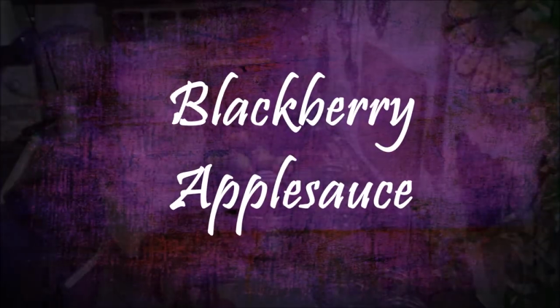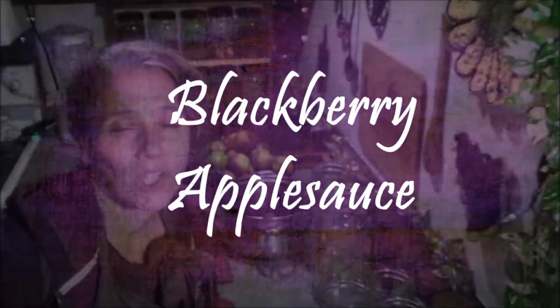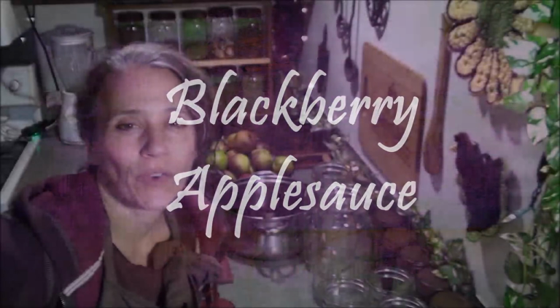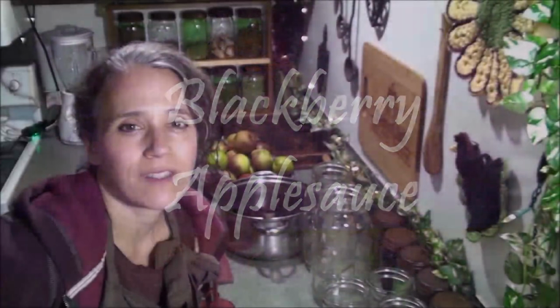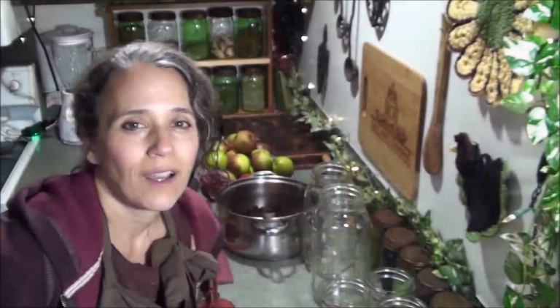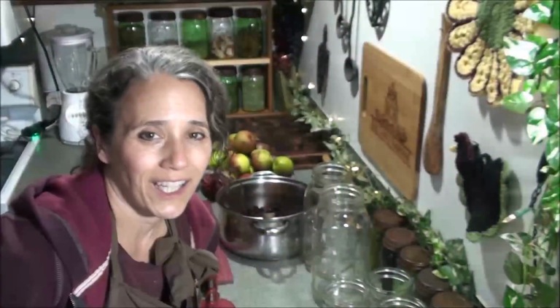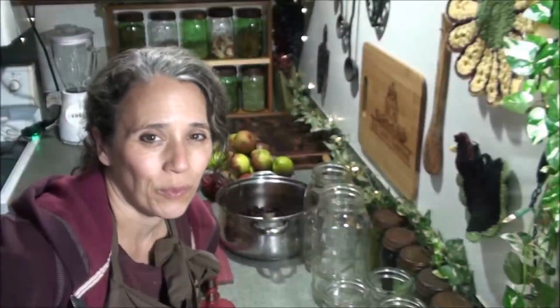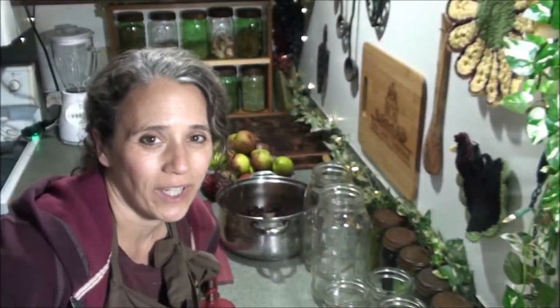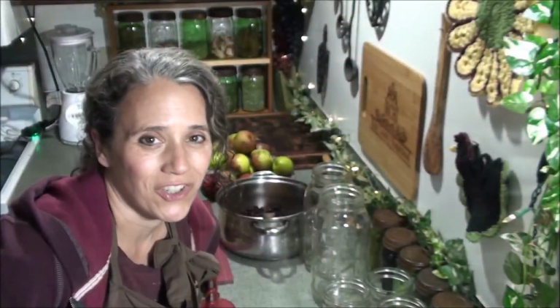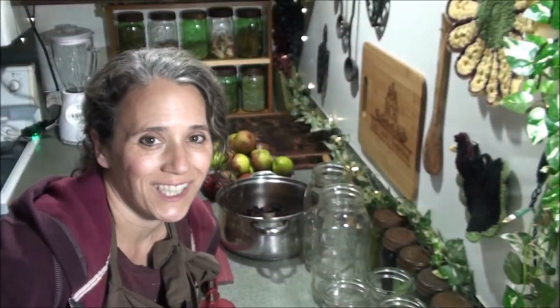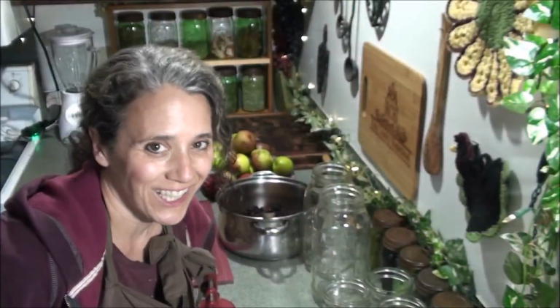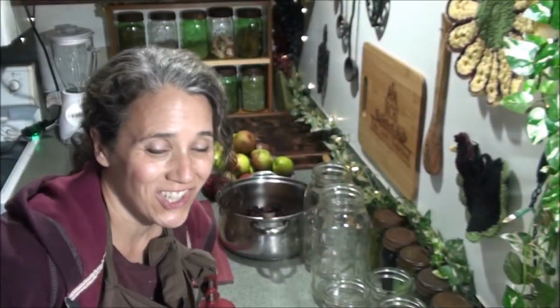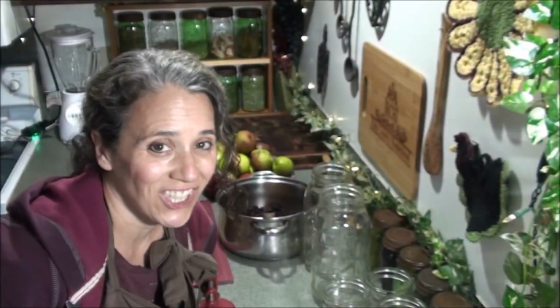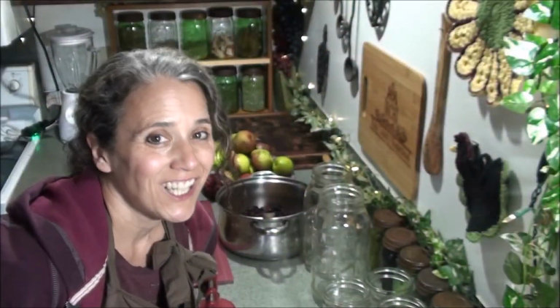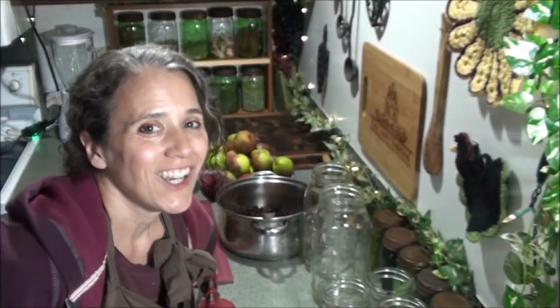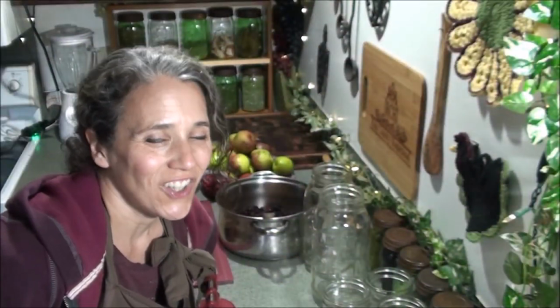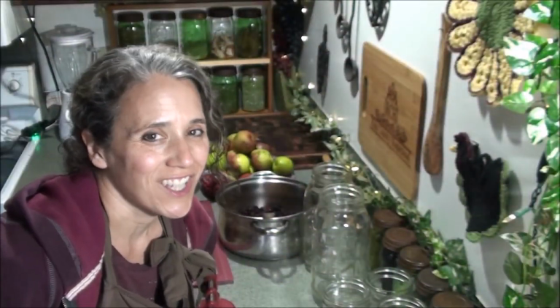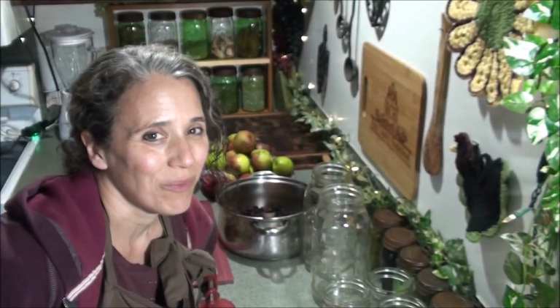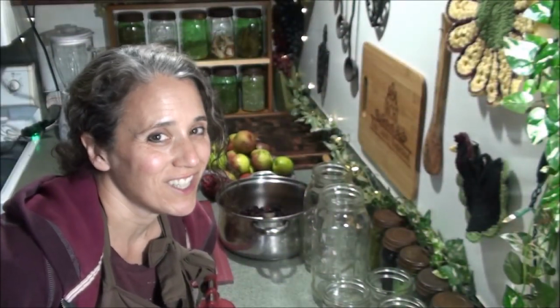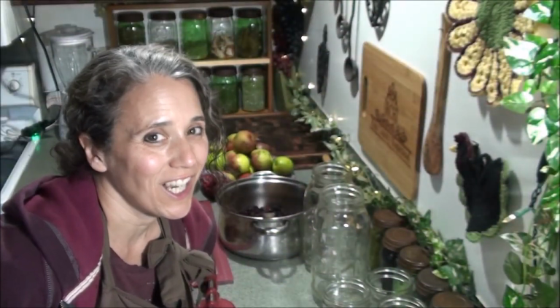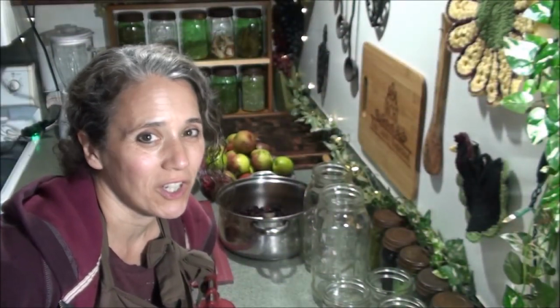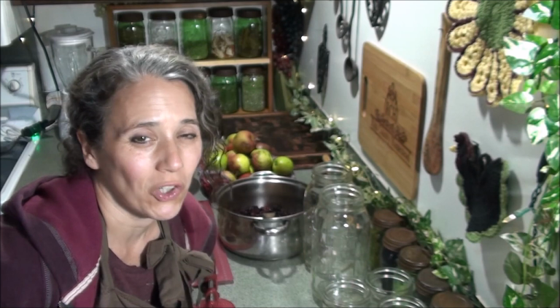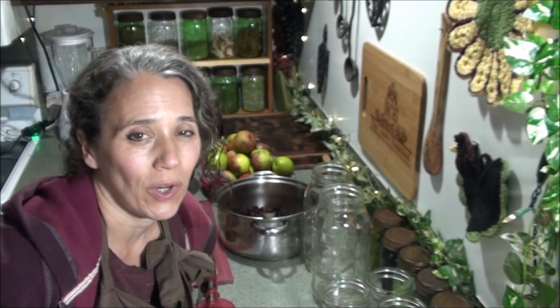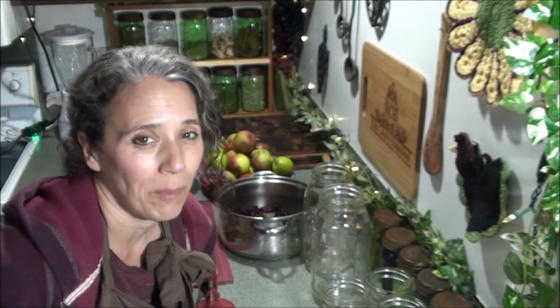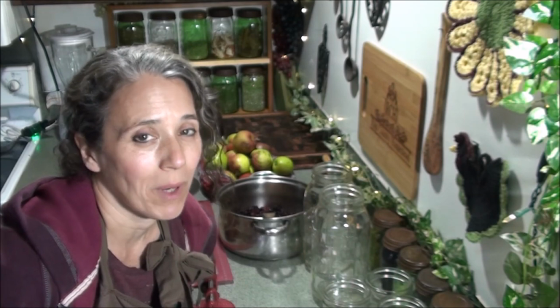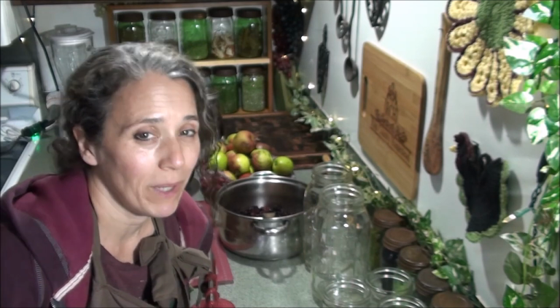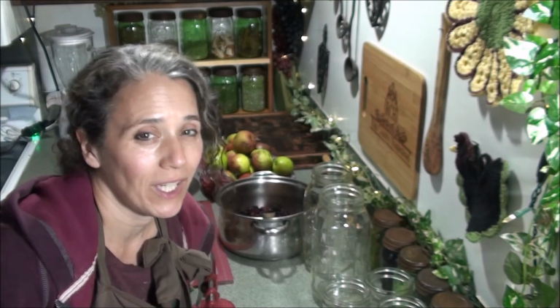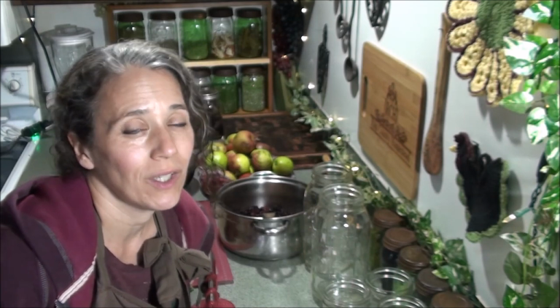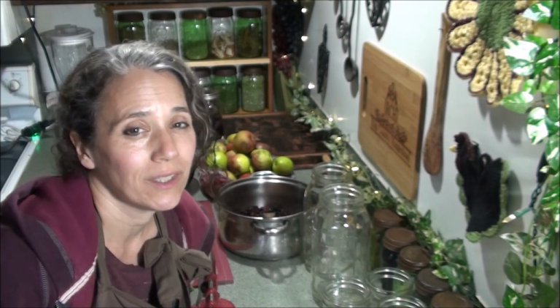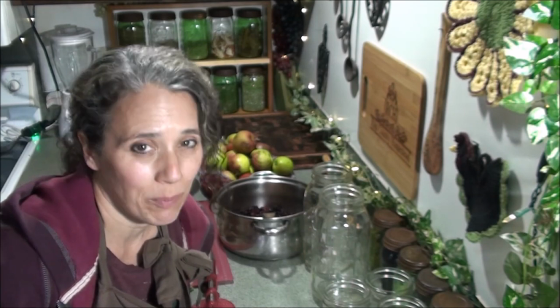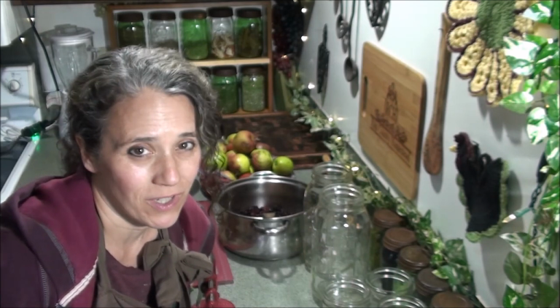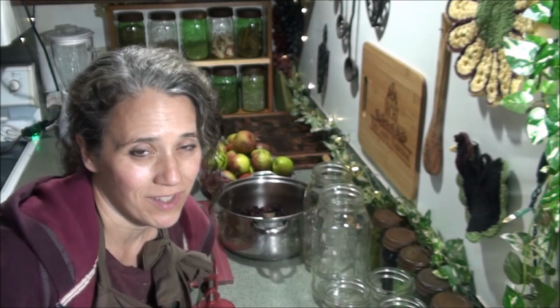Hello friends, Heidi here from Right Country. God is good all the time and today I'm going to show you how I make my berry applesauces.